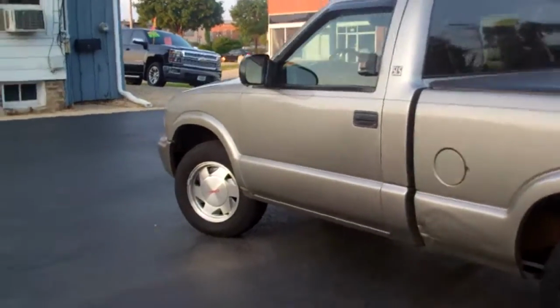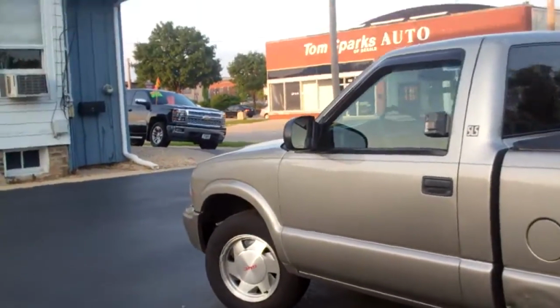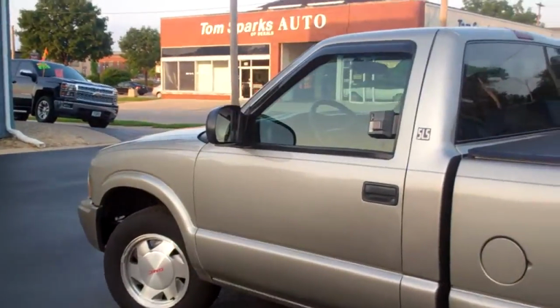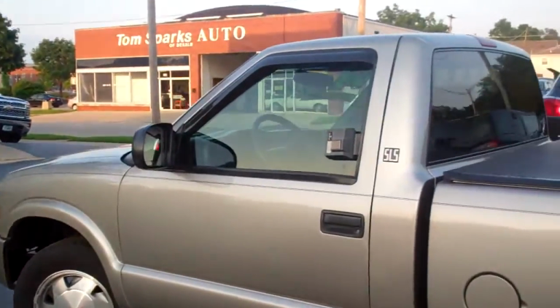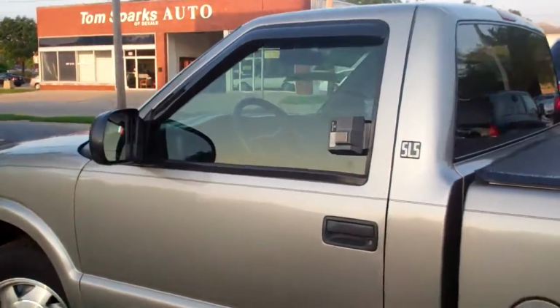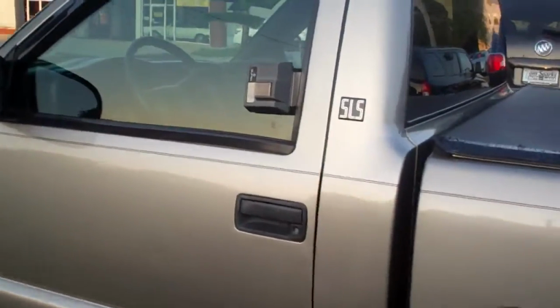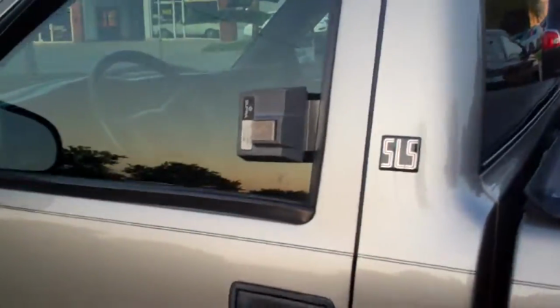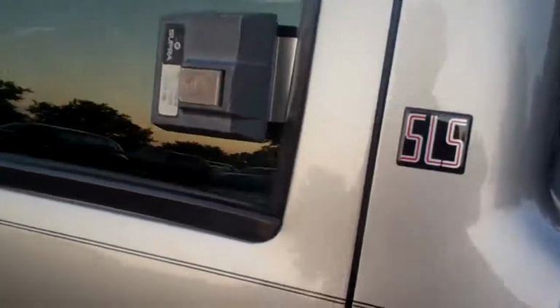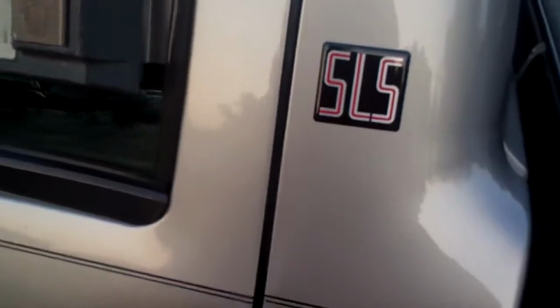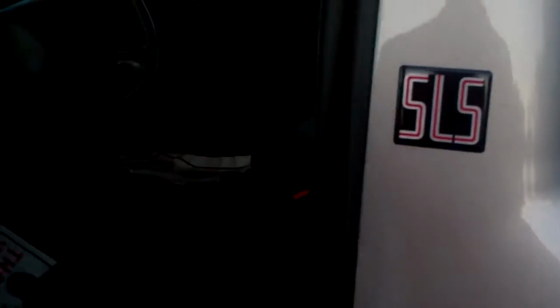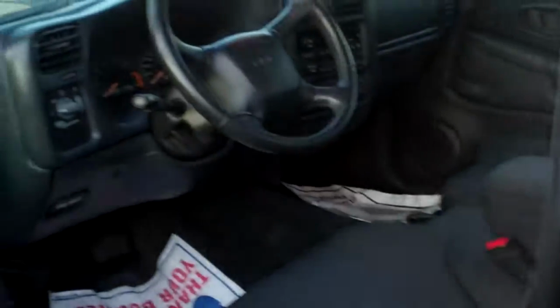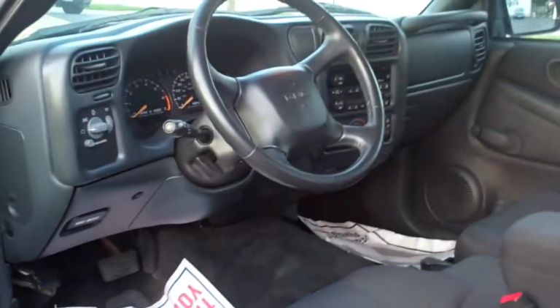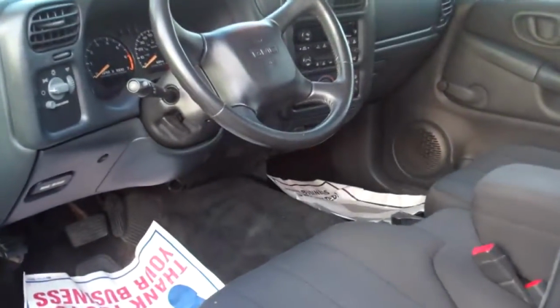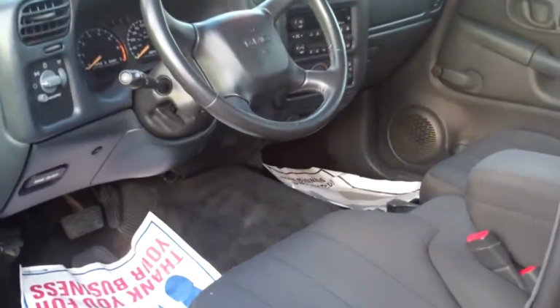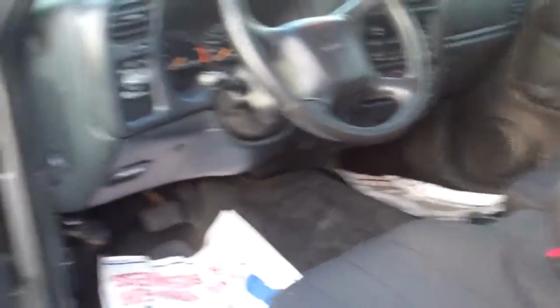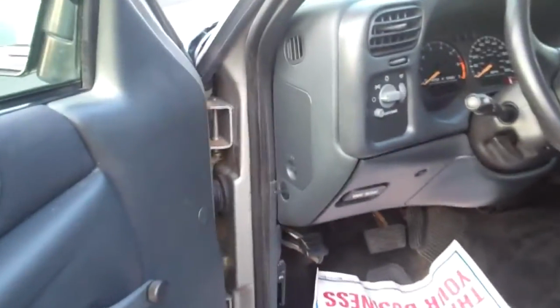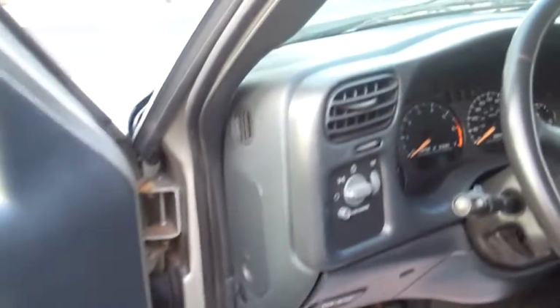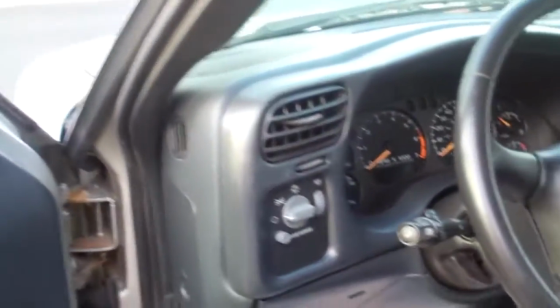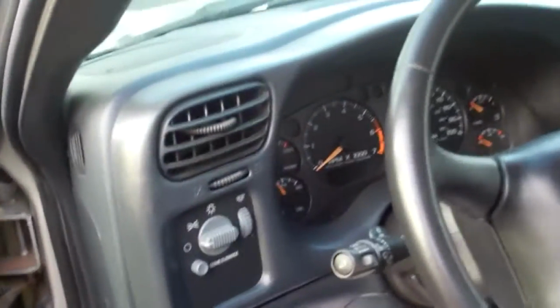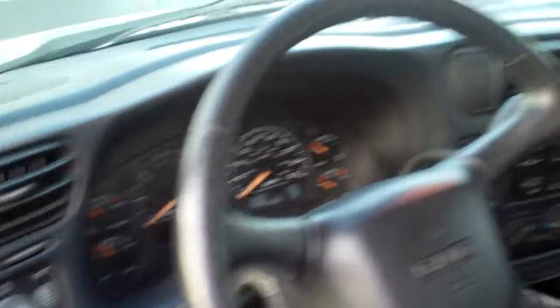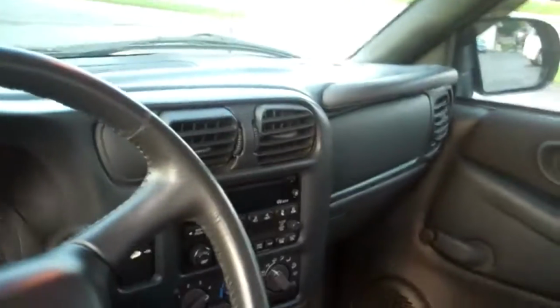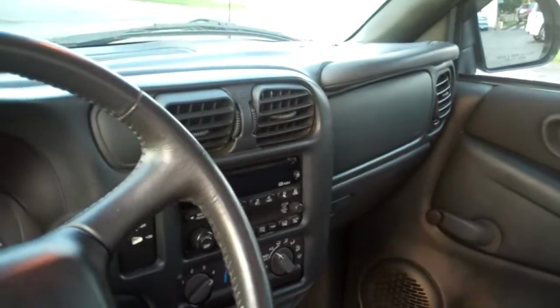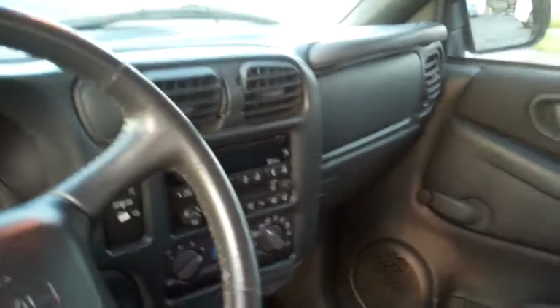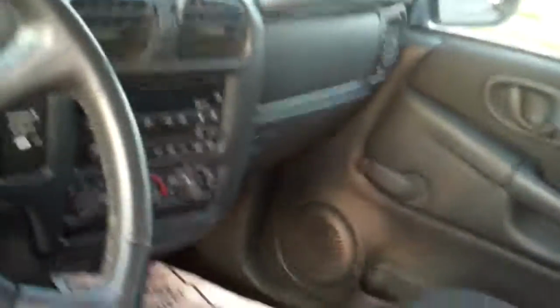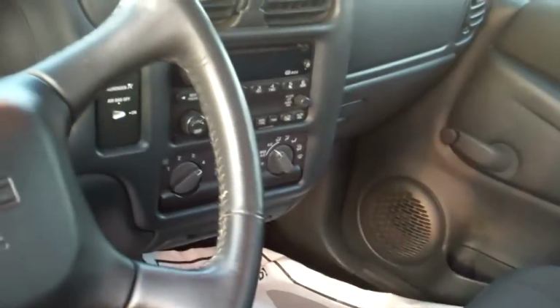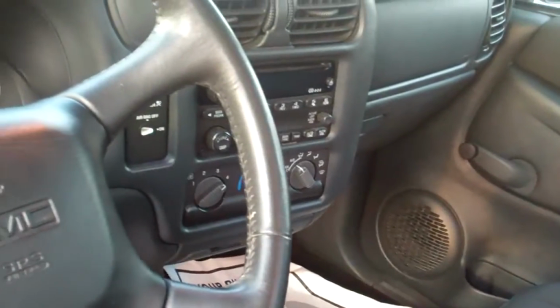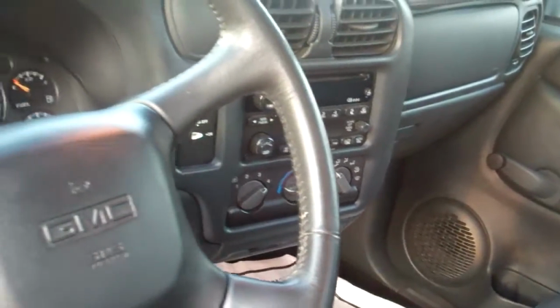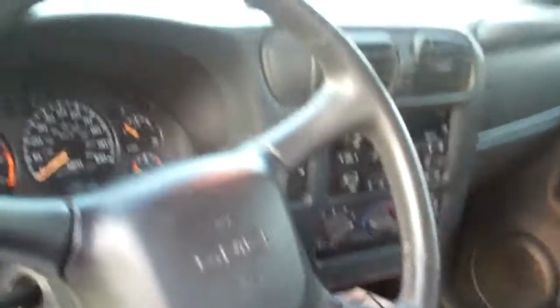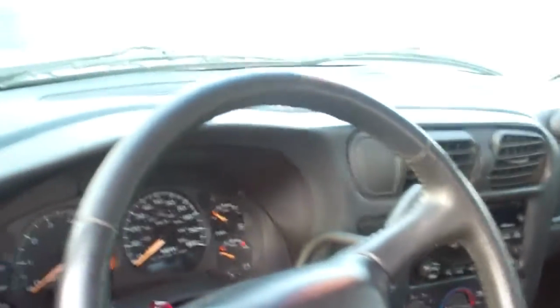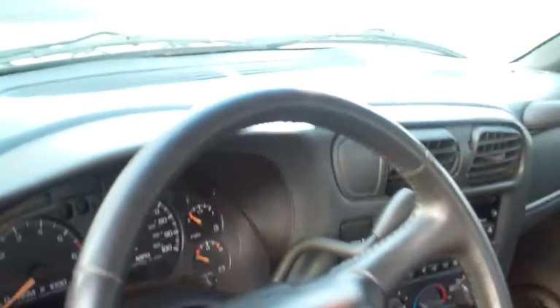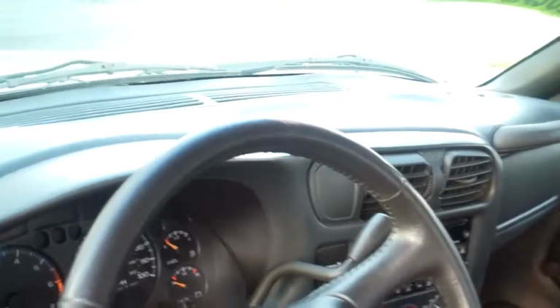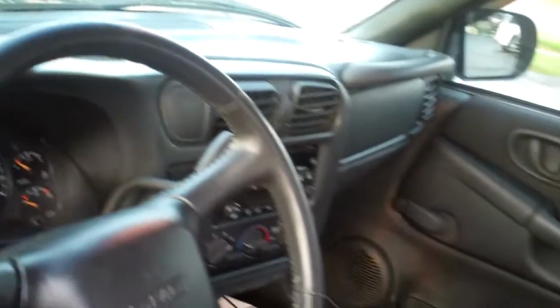But other than that, it's a pretty nice truck for the year and everything like that. Can't find them anymore. Black interior, cloth, there's your lights, cruise control, AM/FM/CD, heat and air controls, power steering, automatic shift.